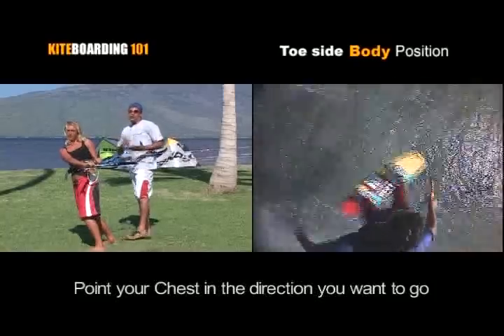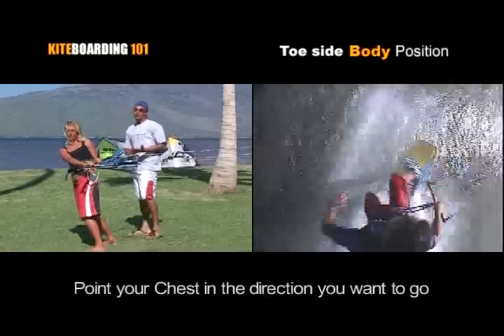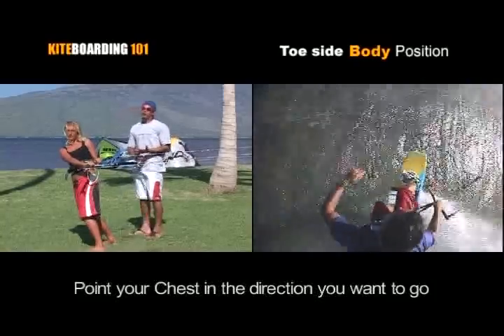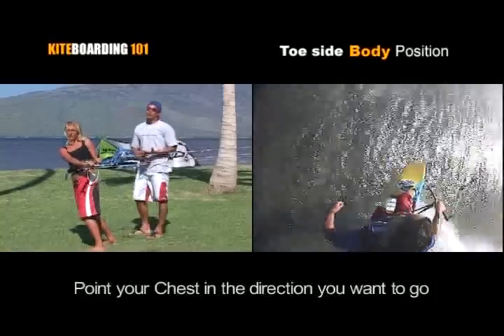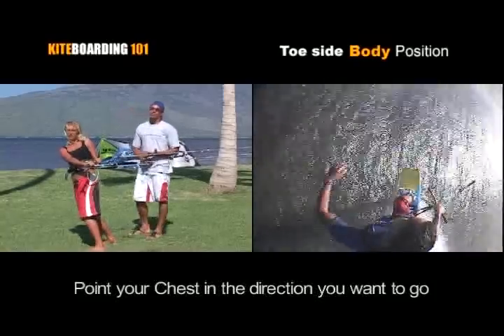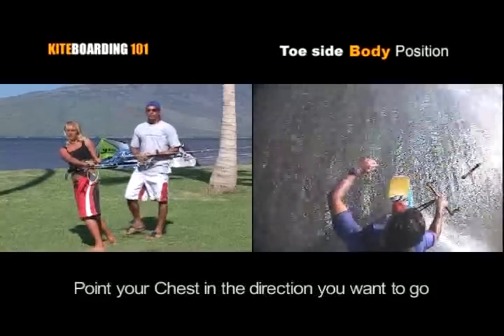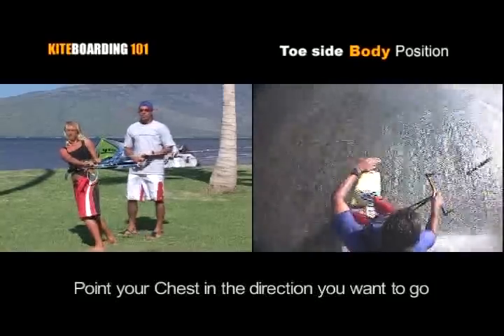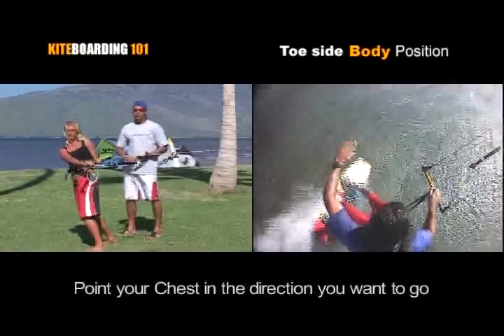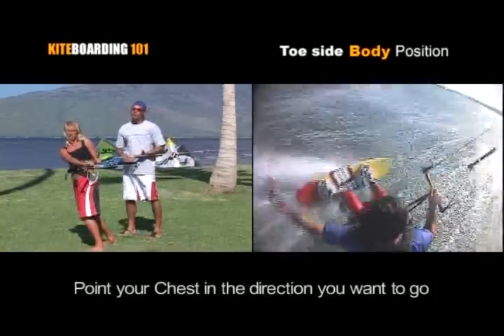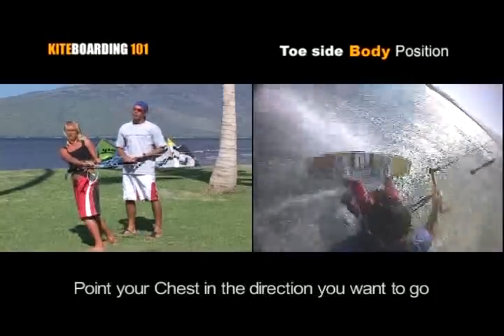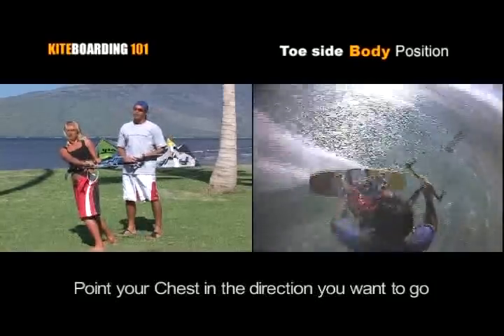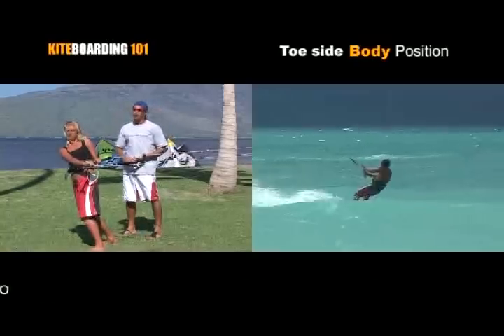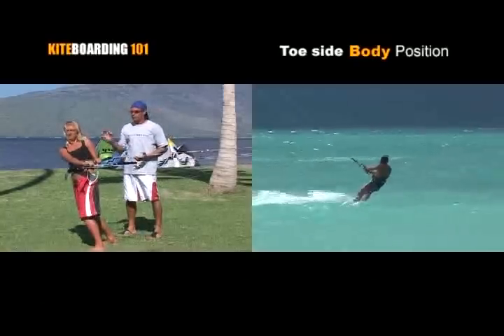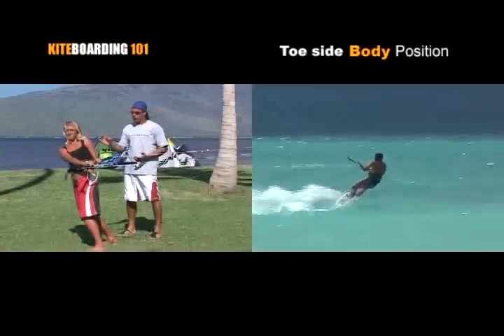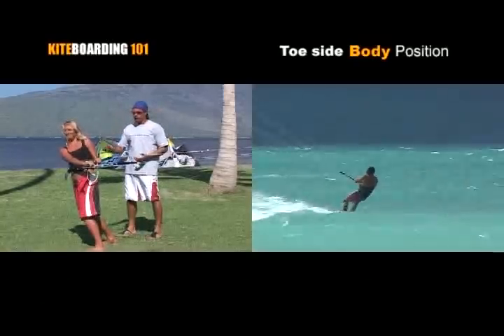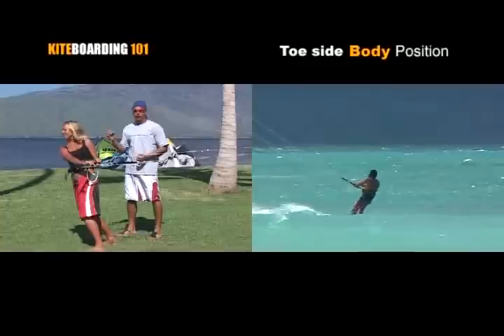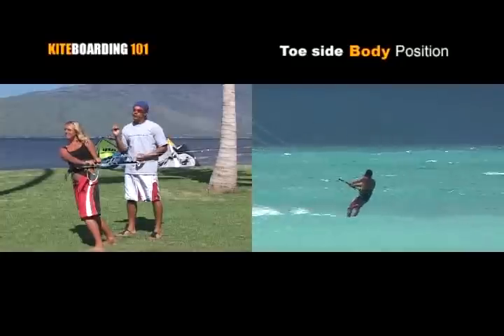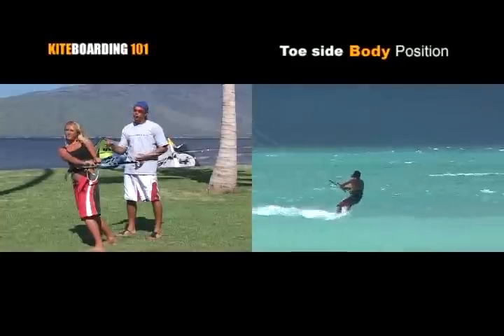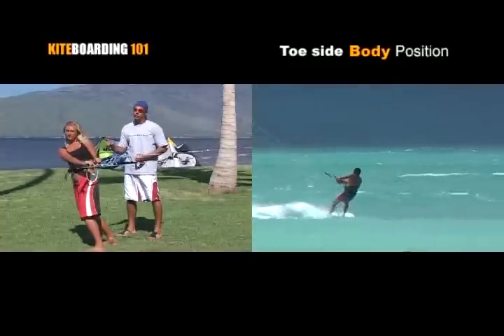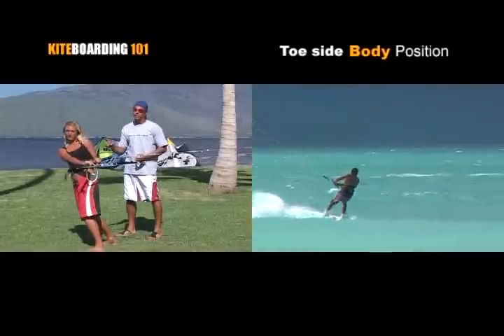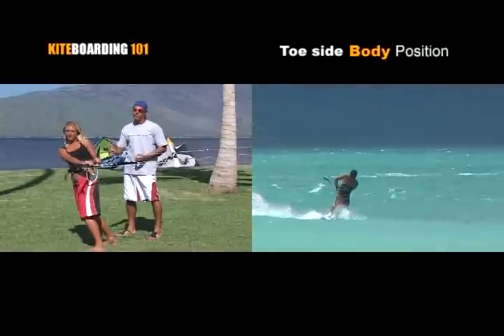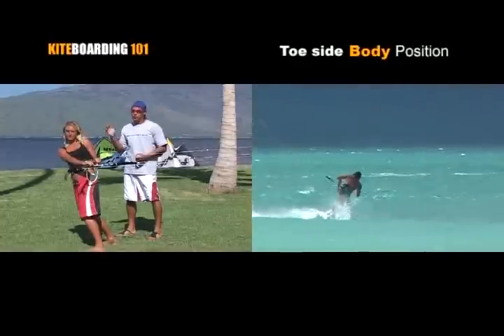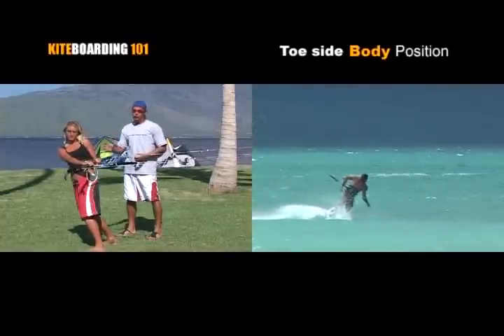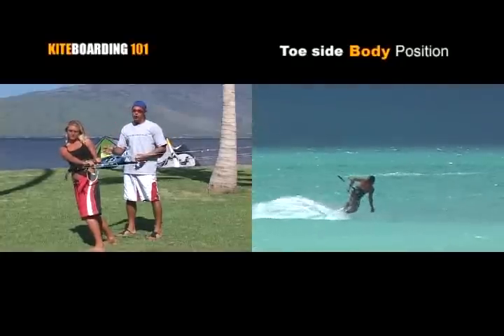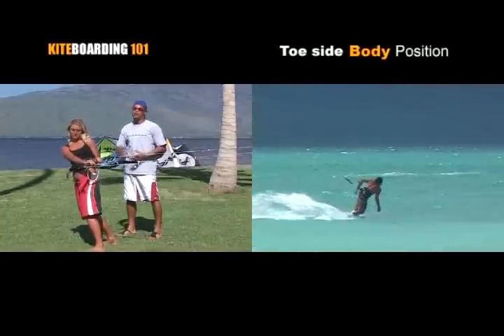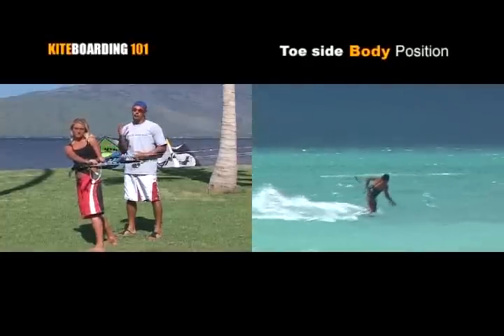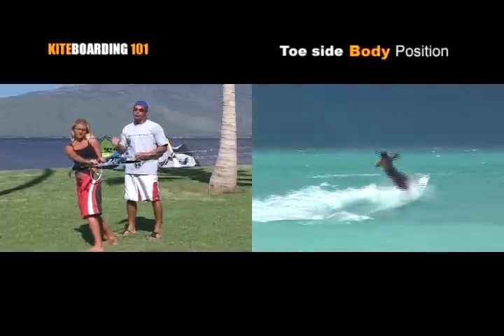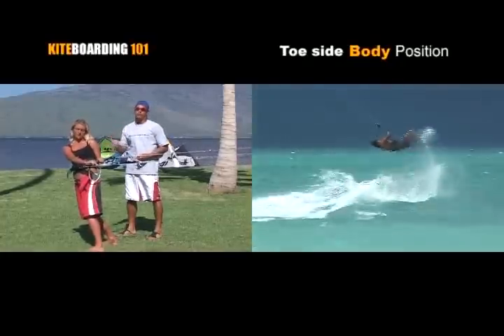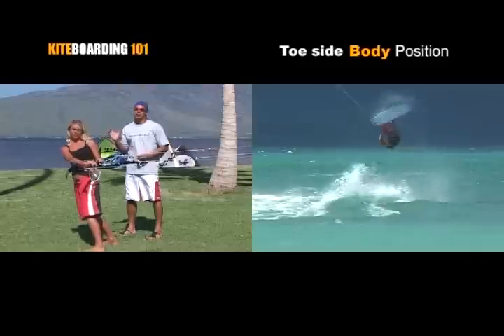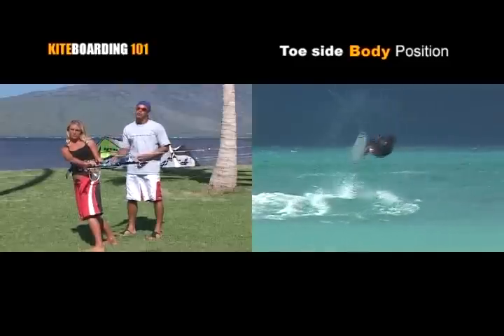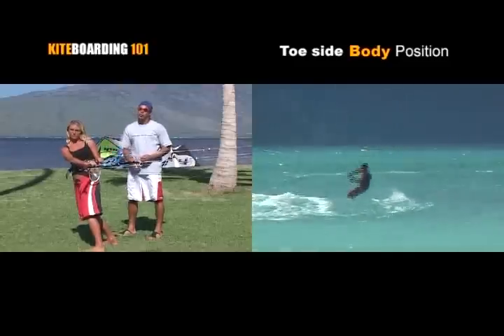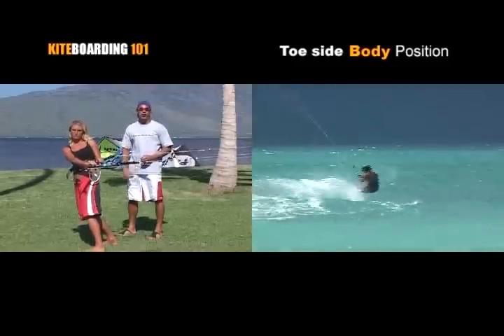Especially when it starts coming to doing your toeside back rolls and your toeside front rolls. Toeside position is a little tricky at first, but once you work on it, it'll be a super-efficient edge for you to ride on.